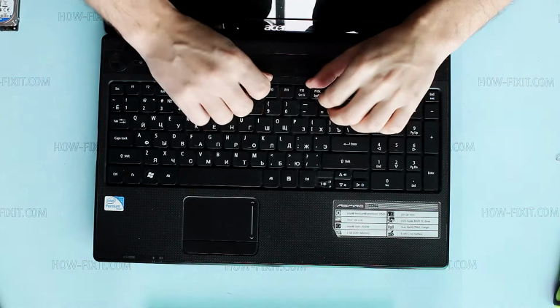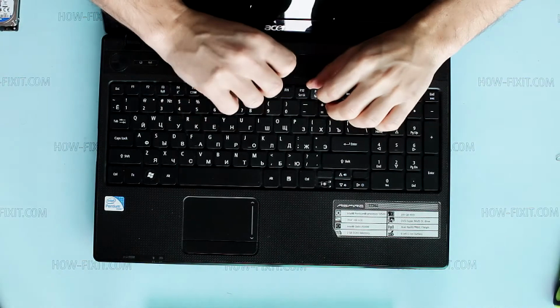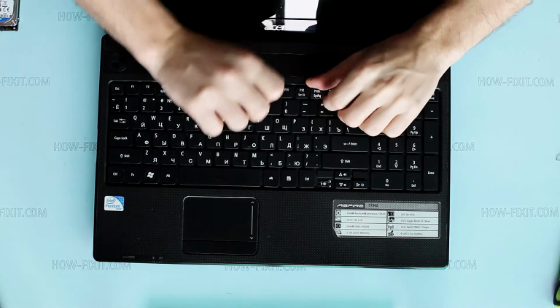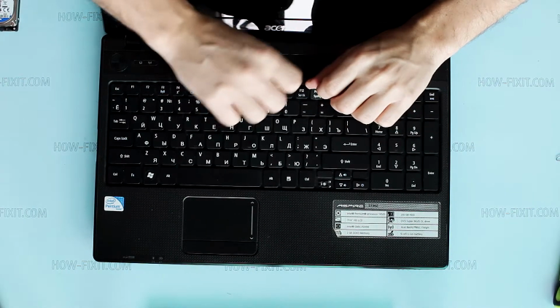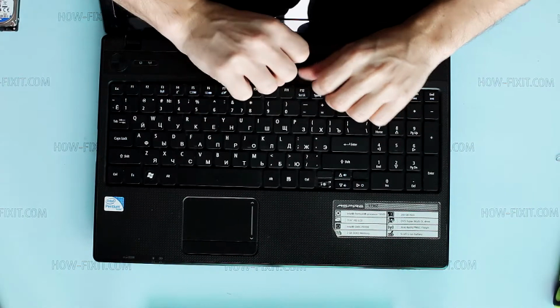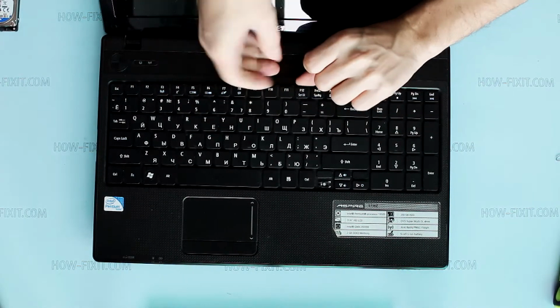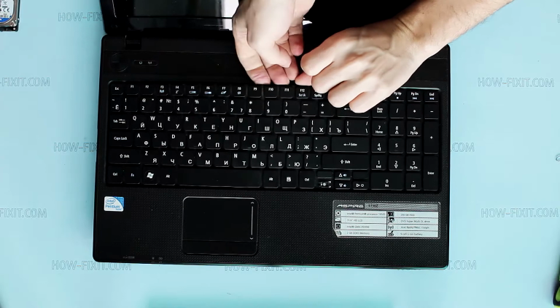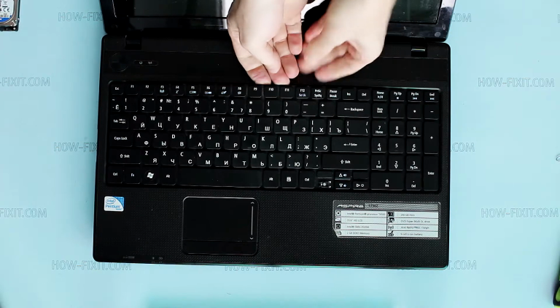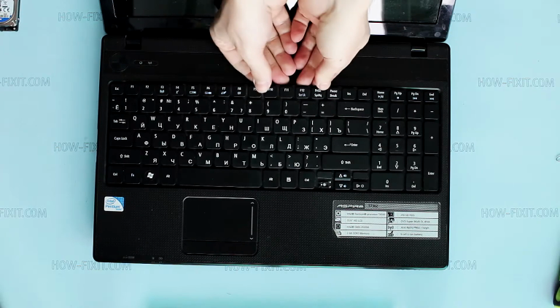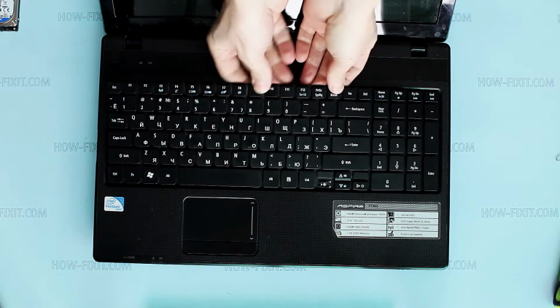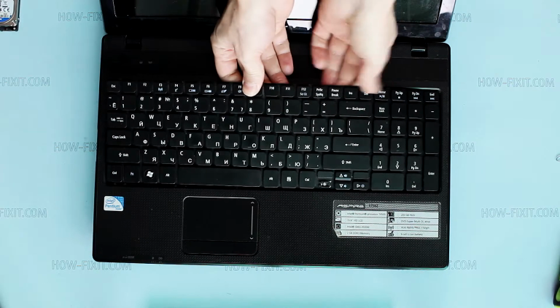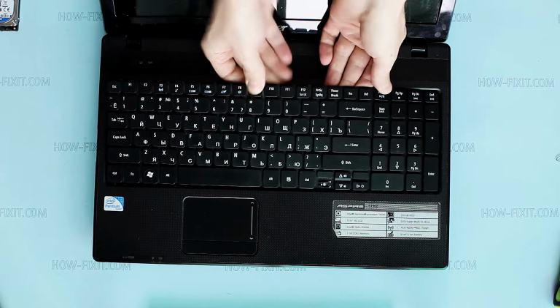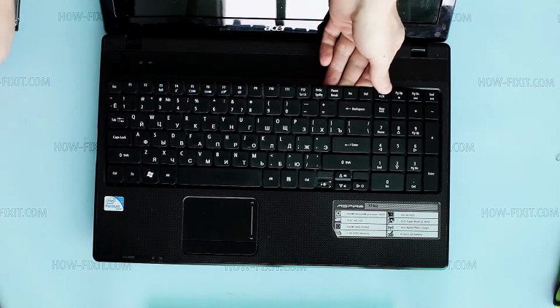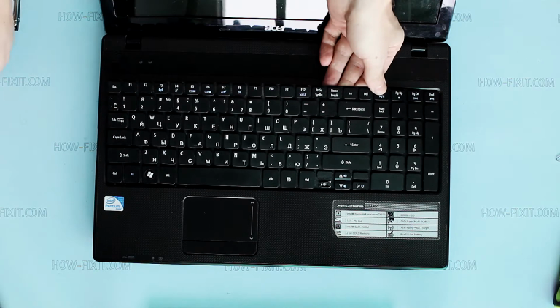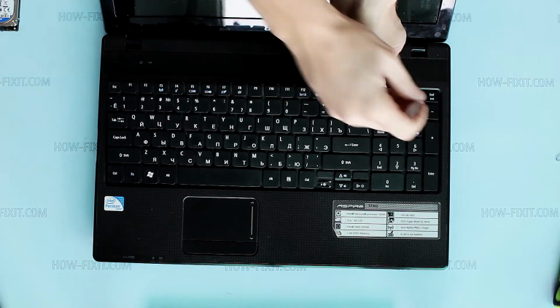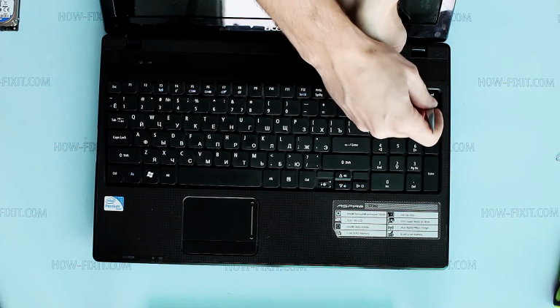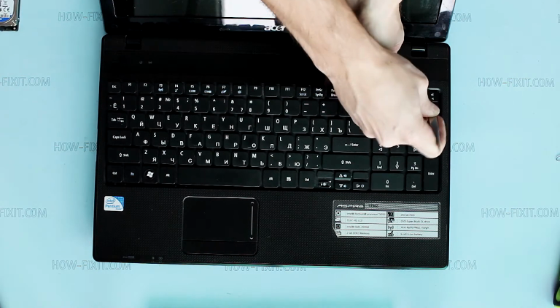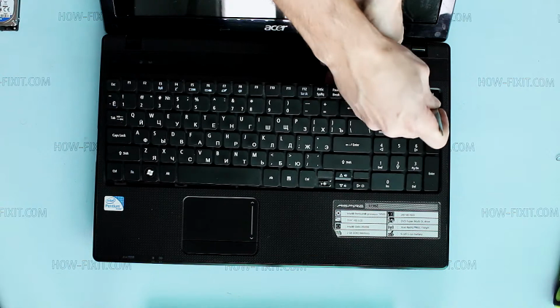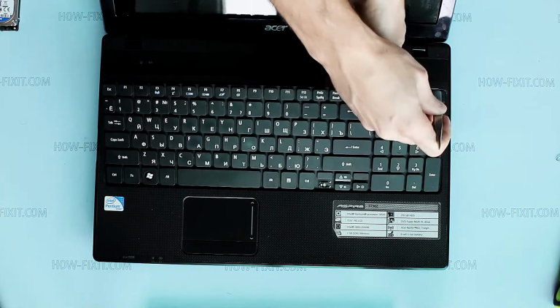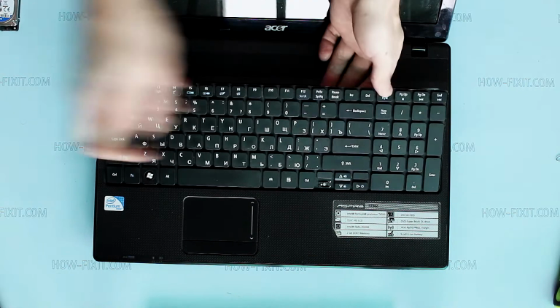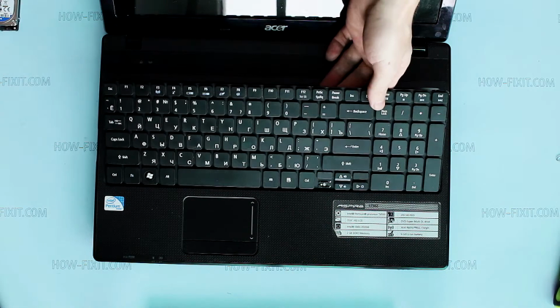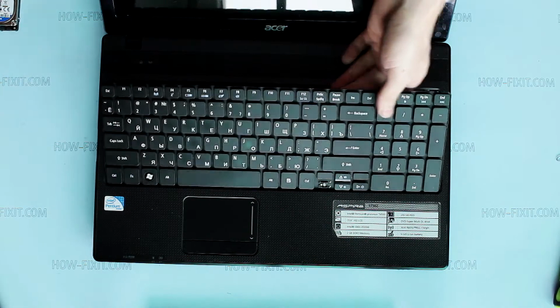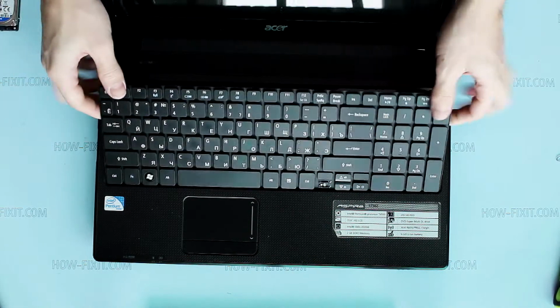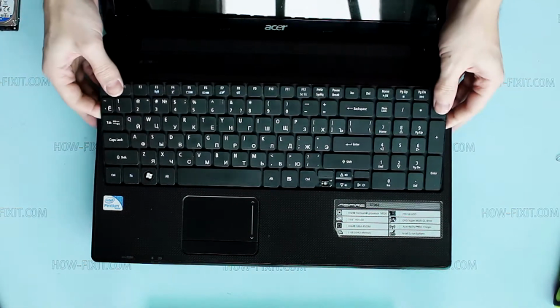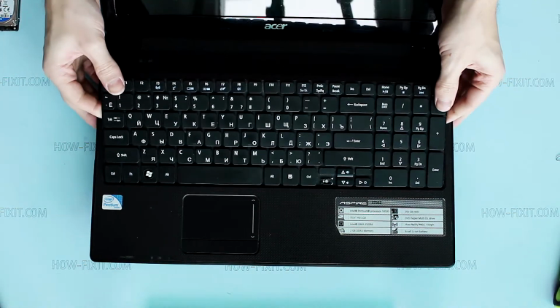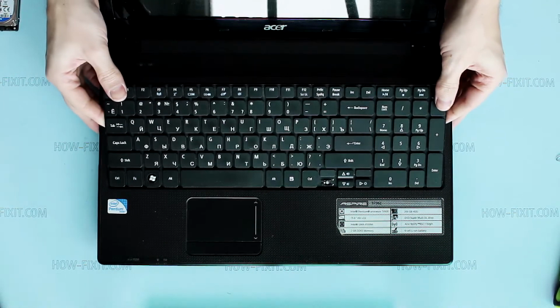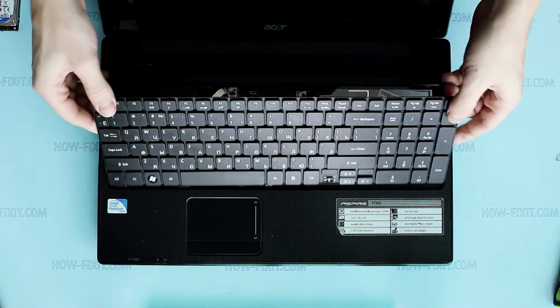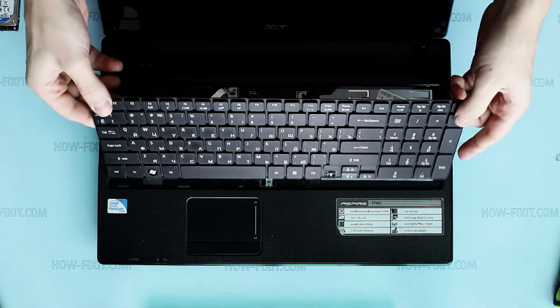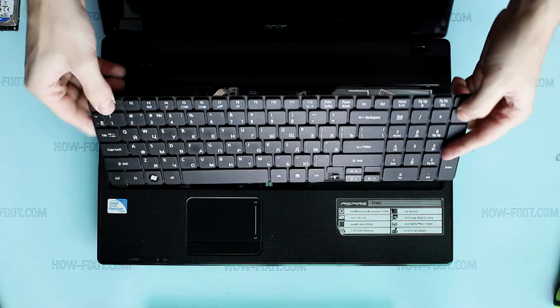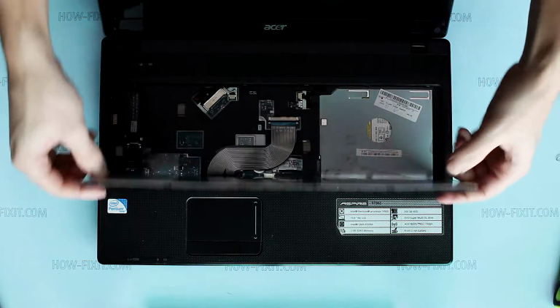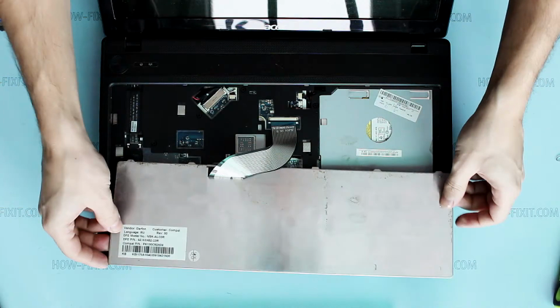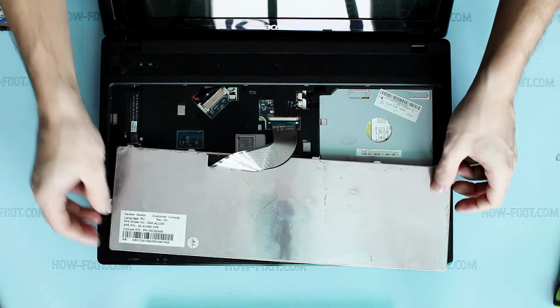After that, just pull the keyboard up, and then disconnect its cable.